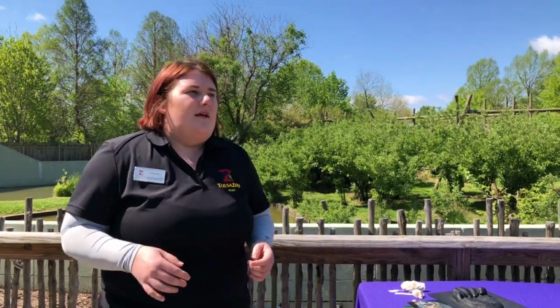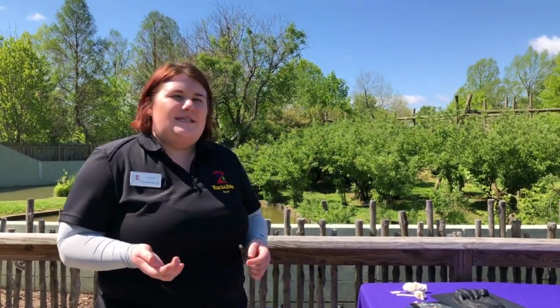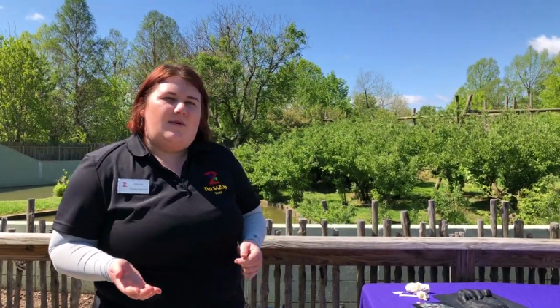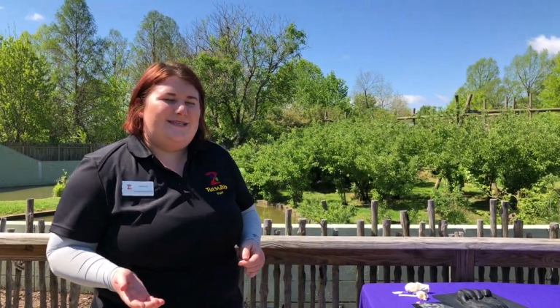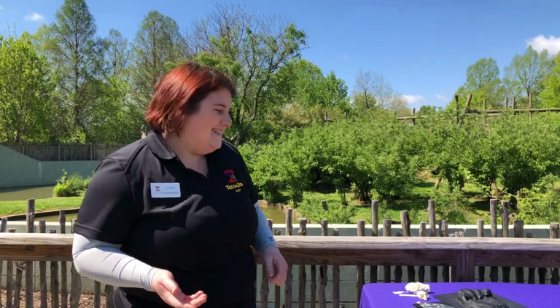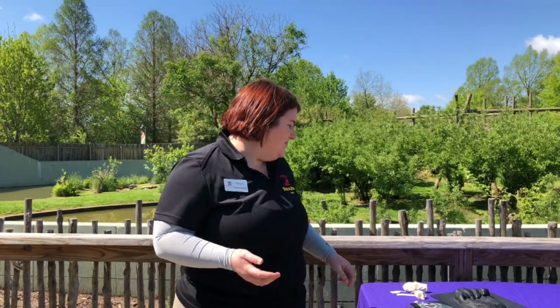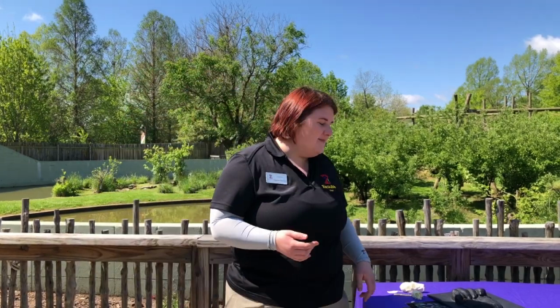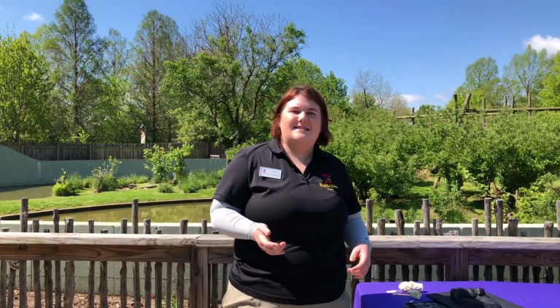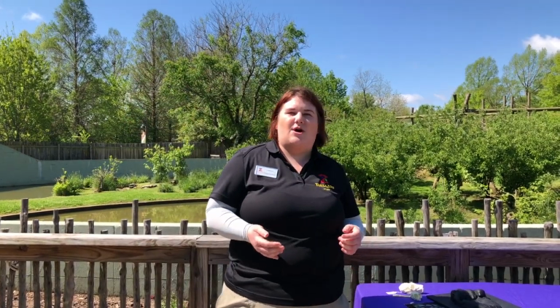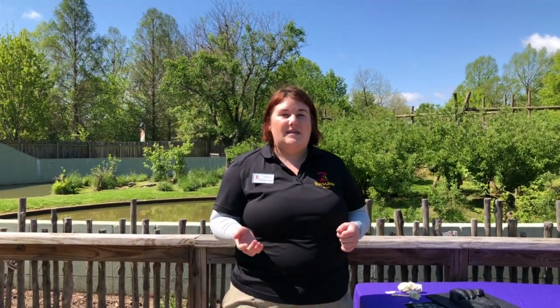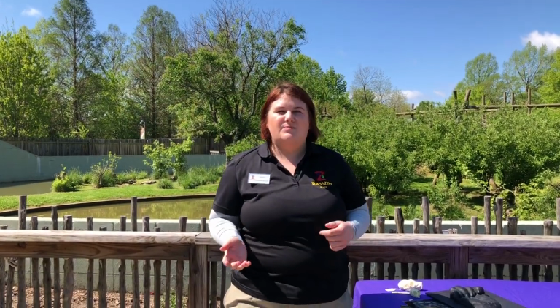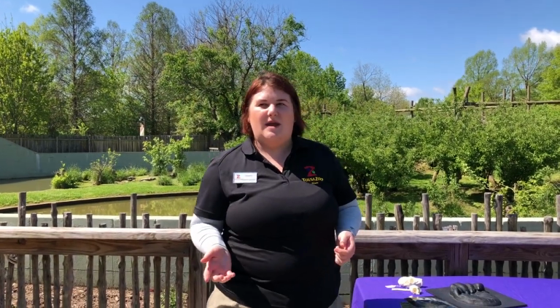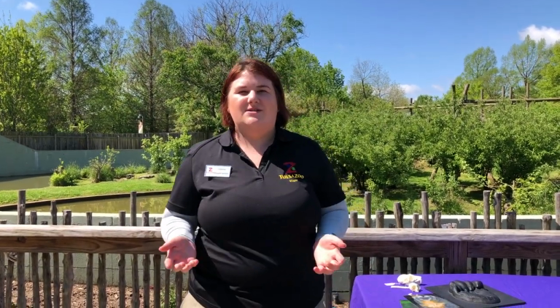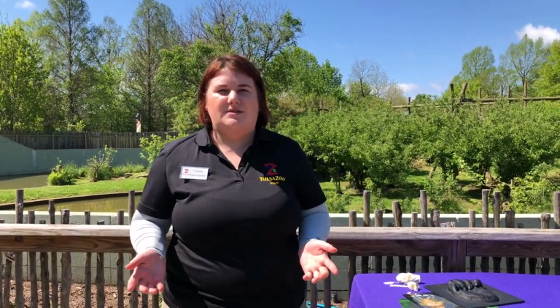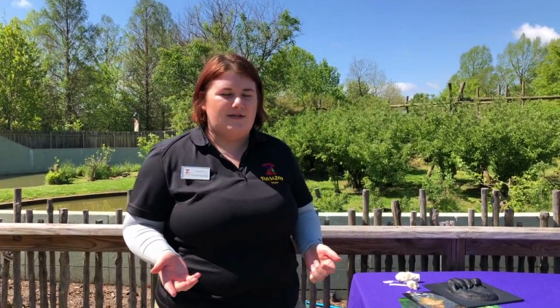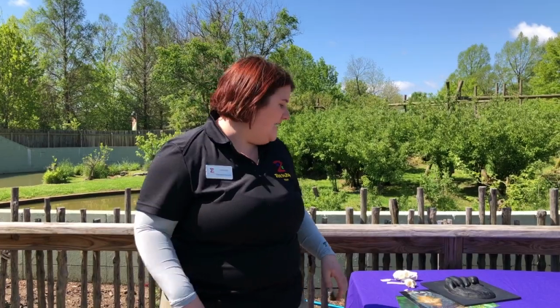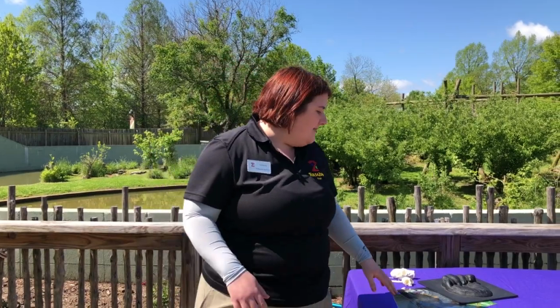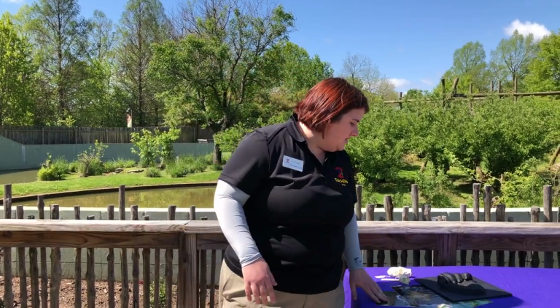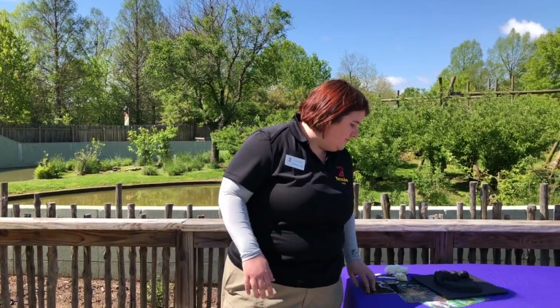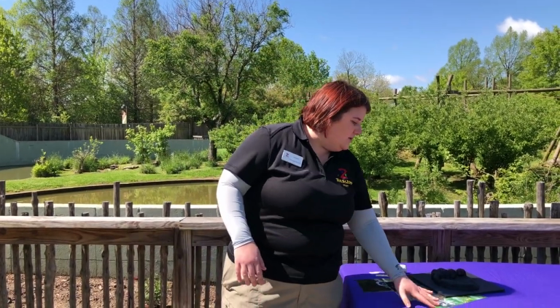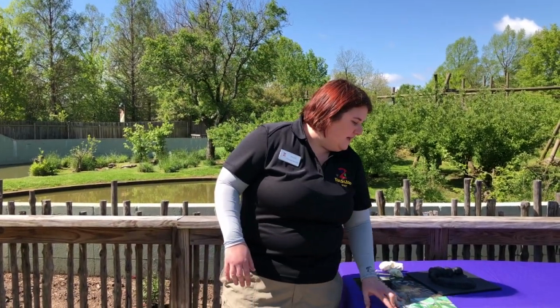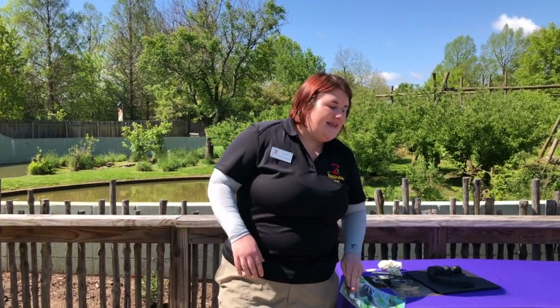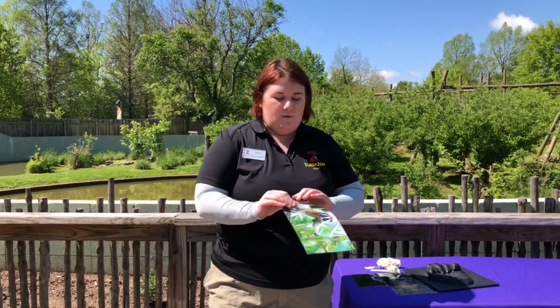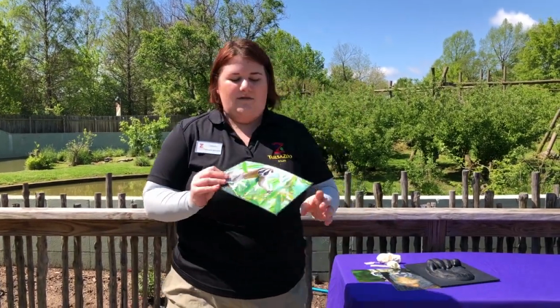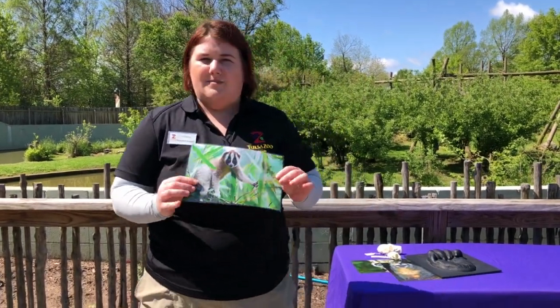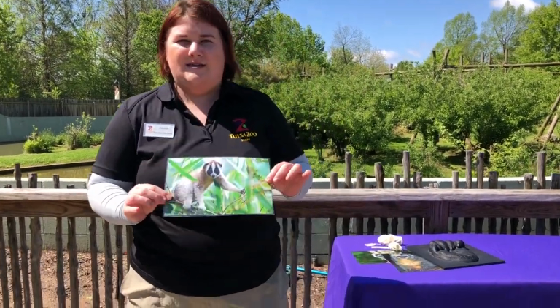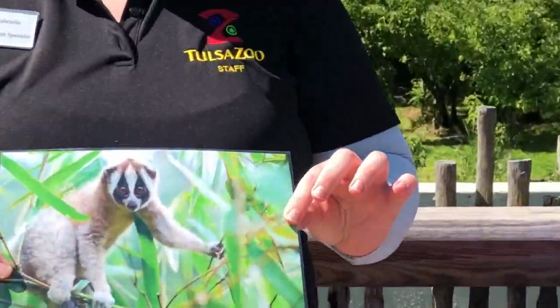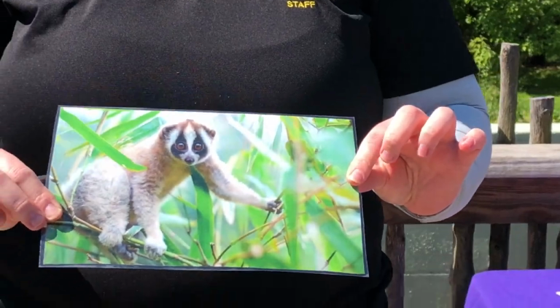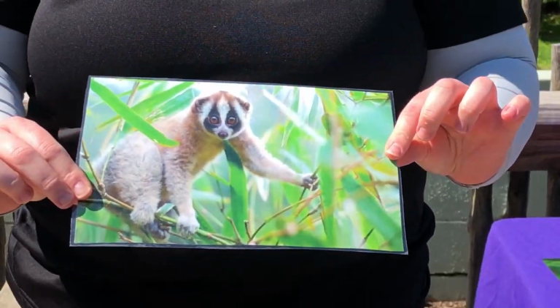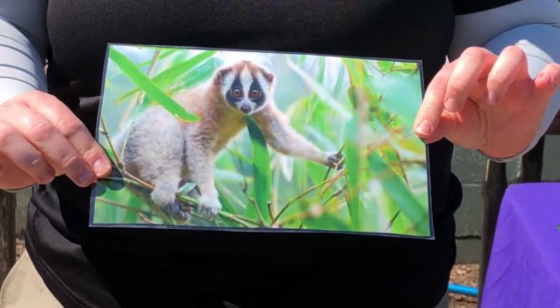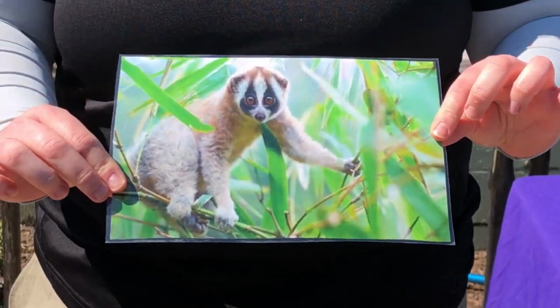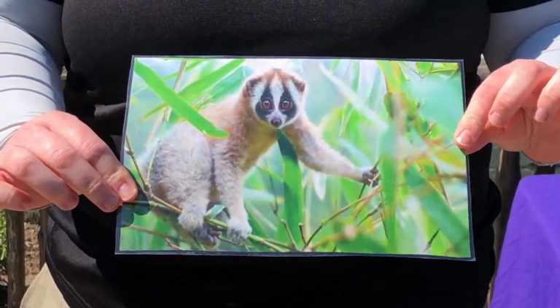First let's talk about prosimians. Prosimians are lemurs, bush babies, tarsiers, and lorises. And they actually include the only venomous primate, the slow loris, which is pretty cool.